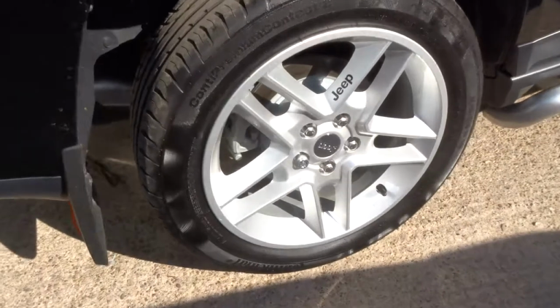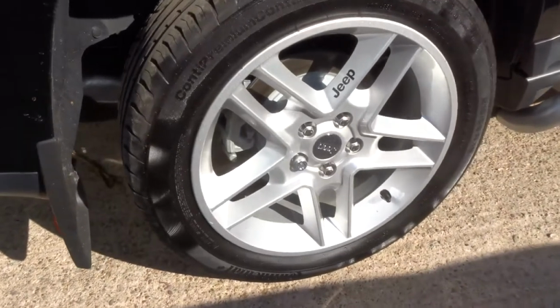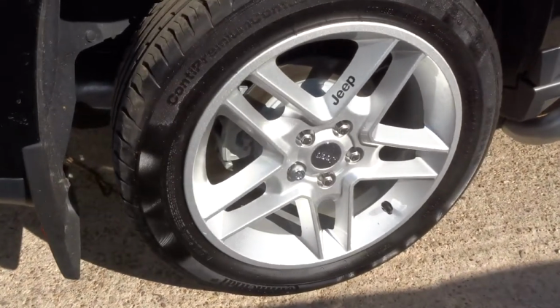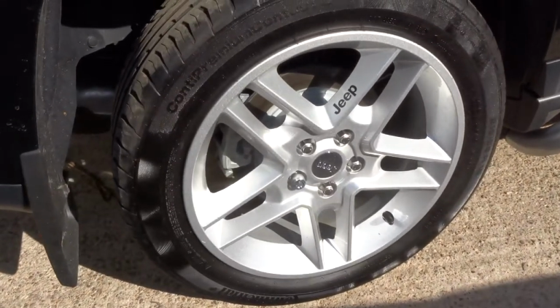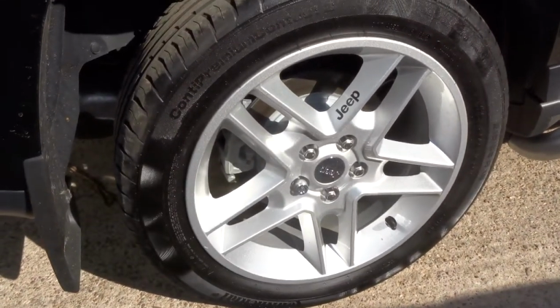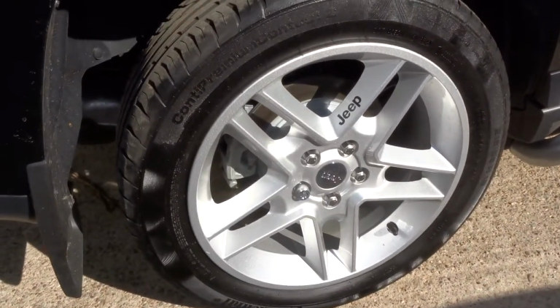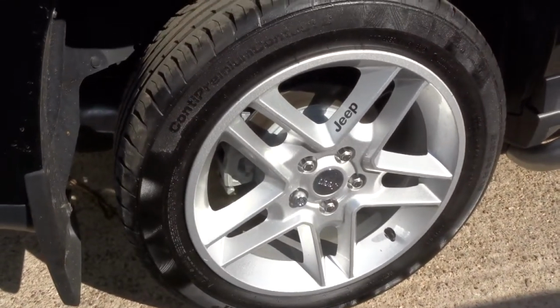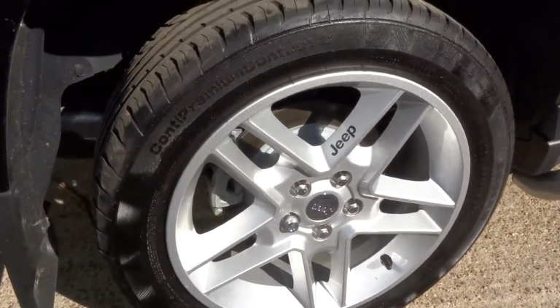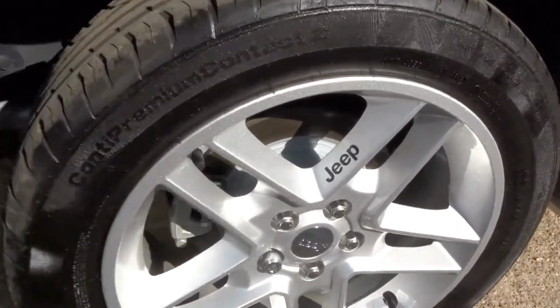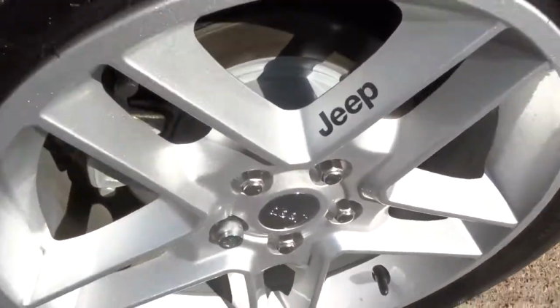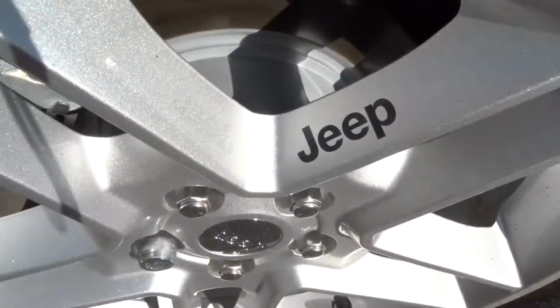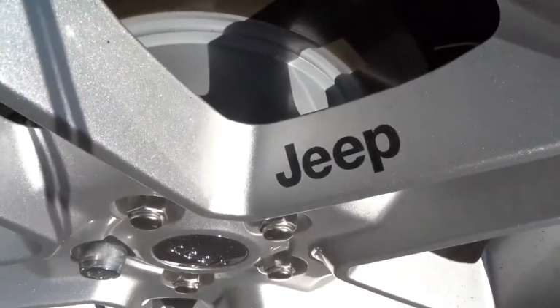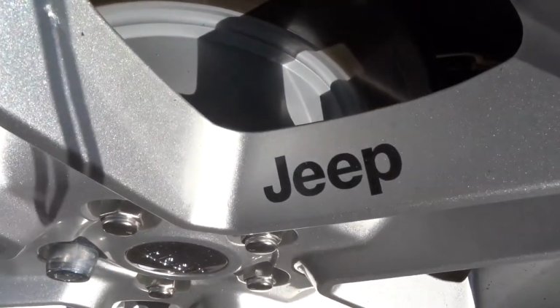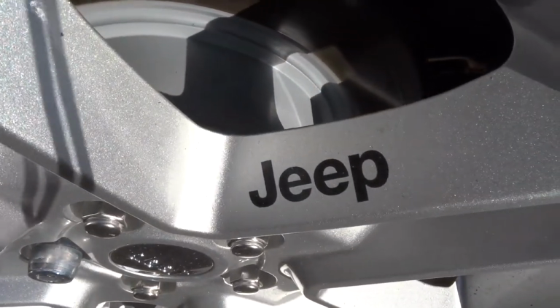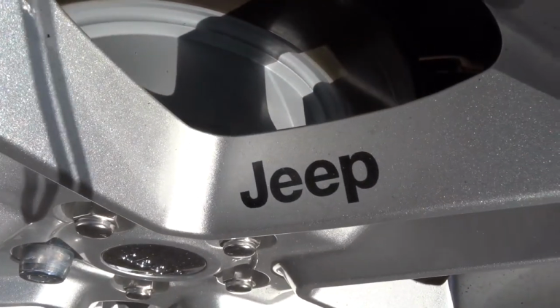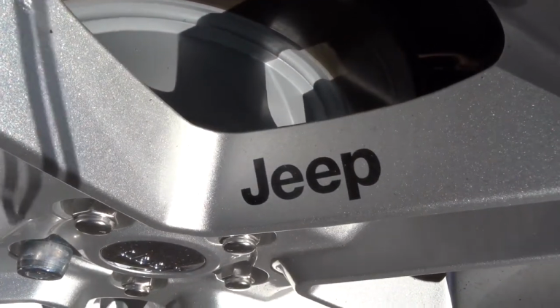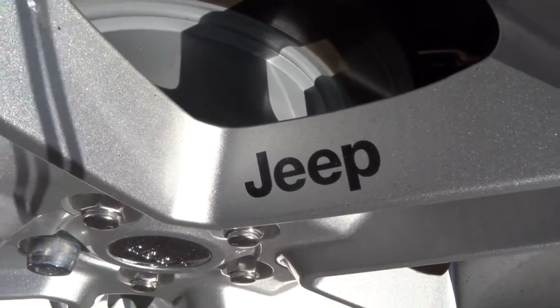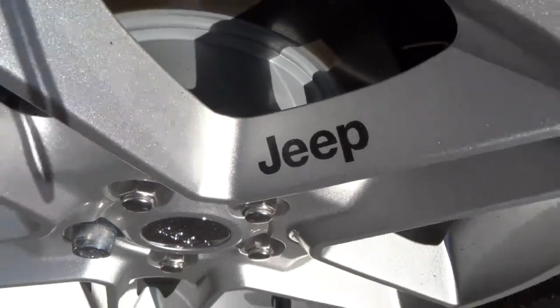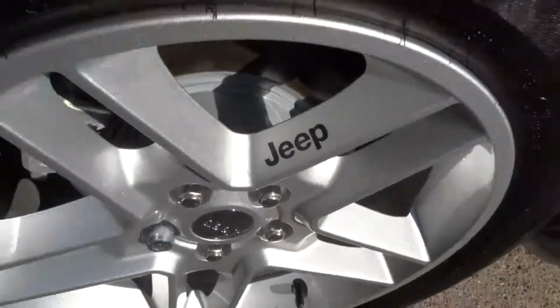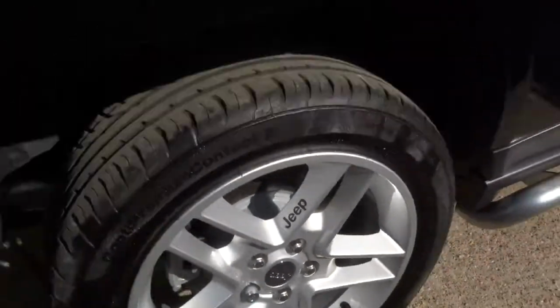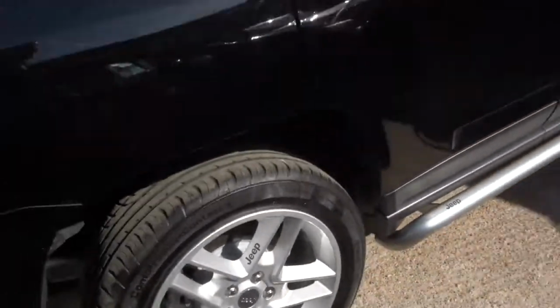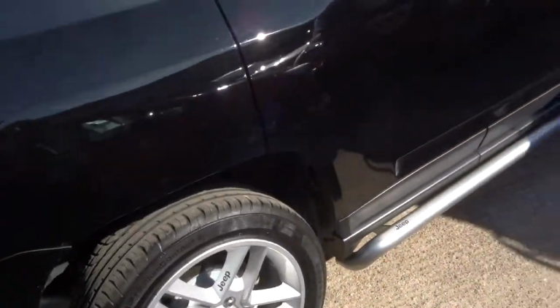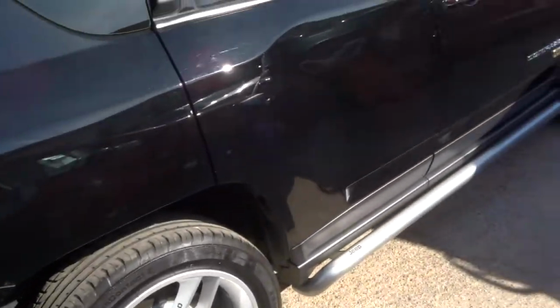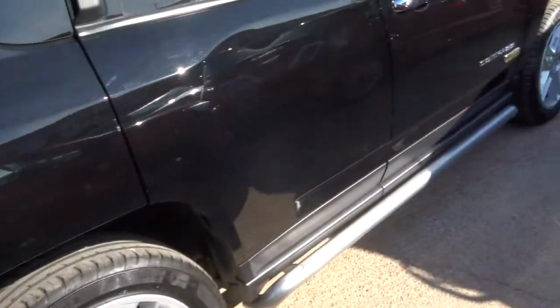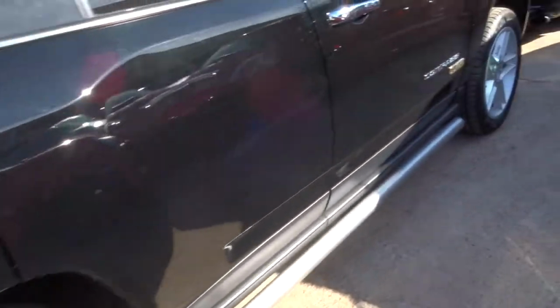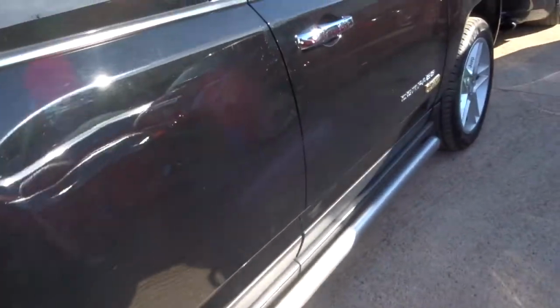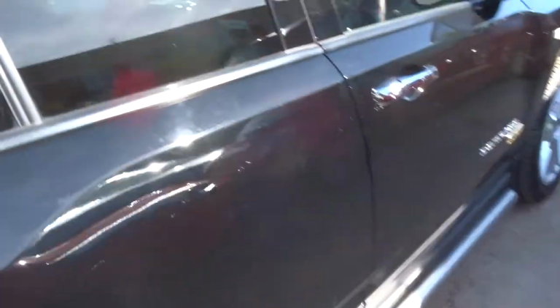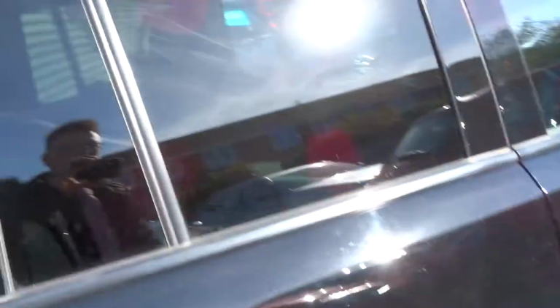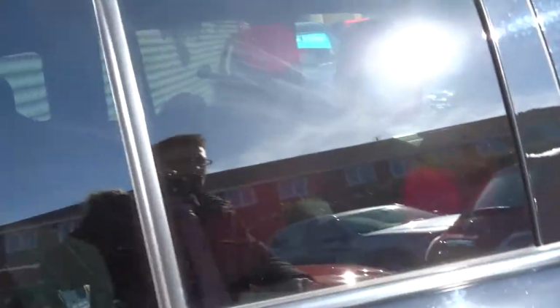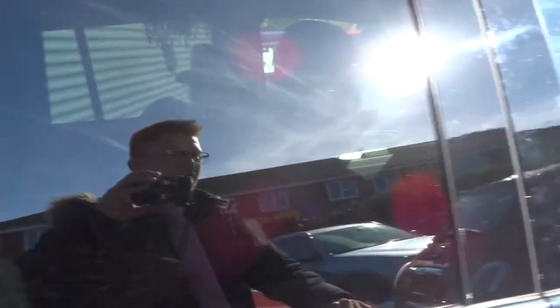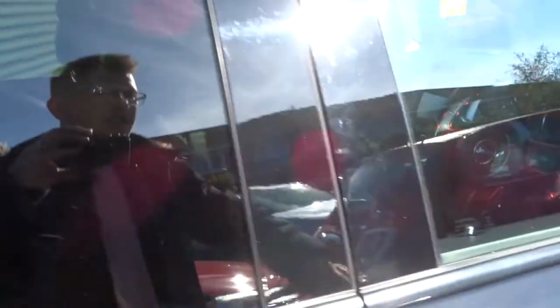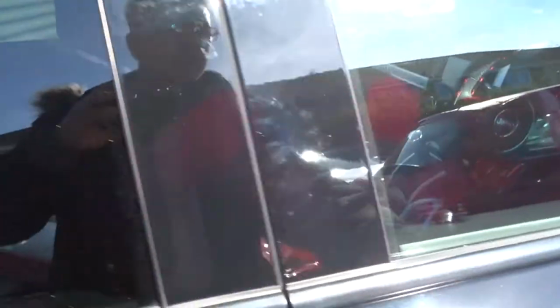Lovely Jeep alloys — they're probably my favorite feature of the car, just showing the Jeep there, it's lovely. It's also got privacy glass.